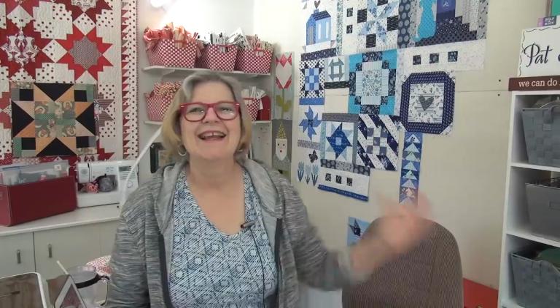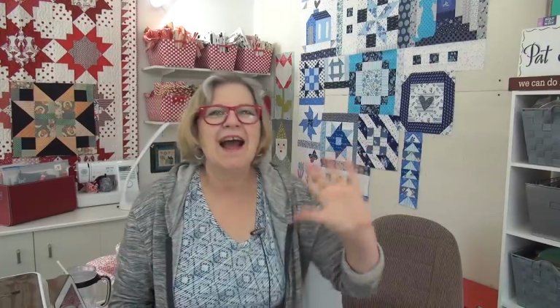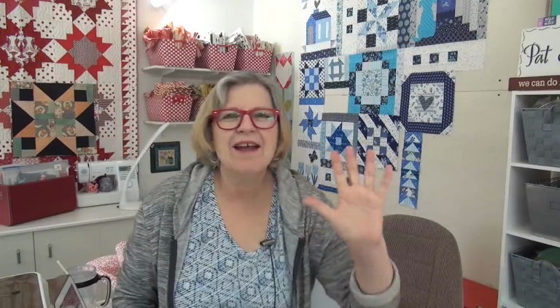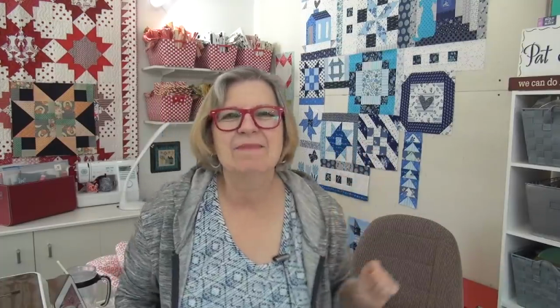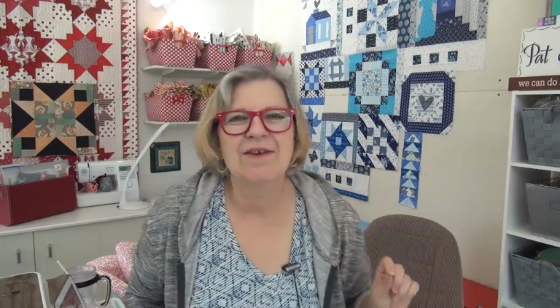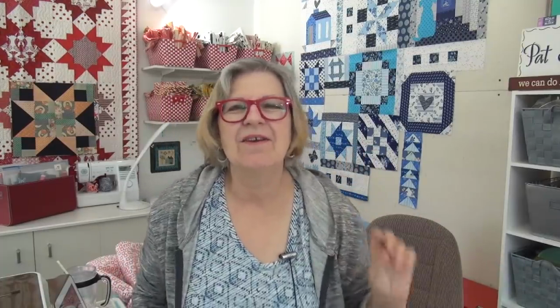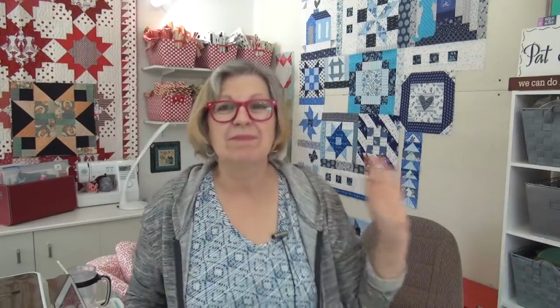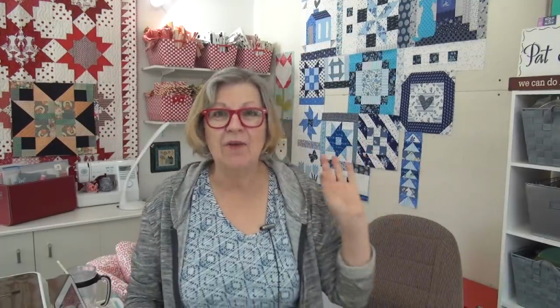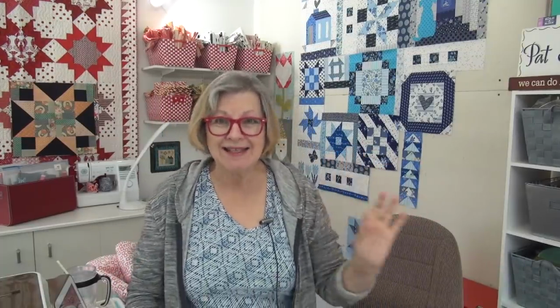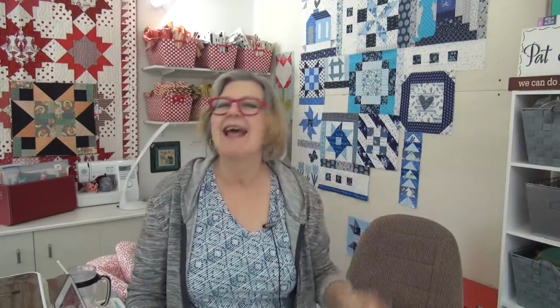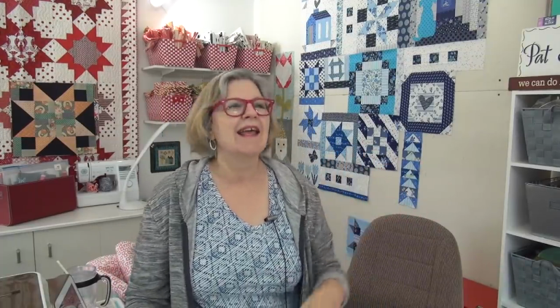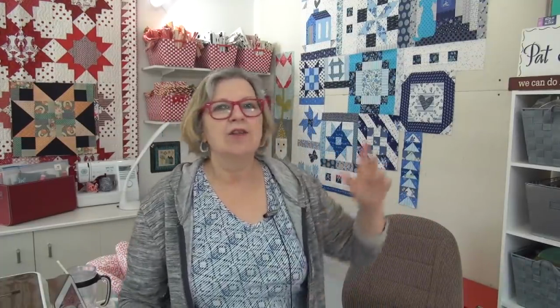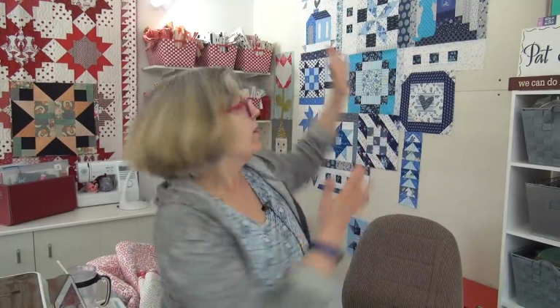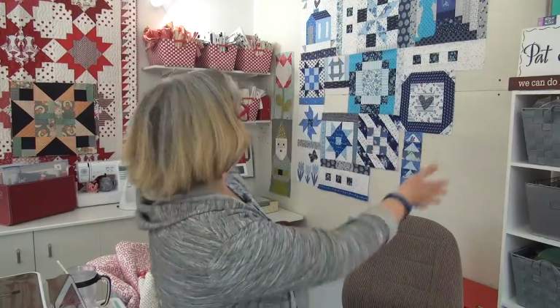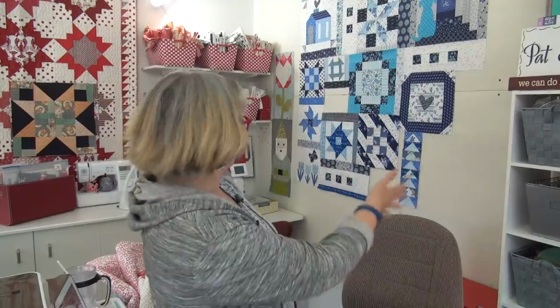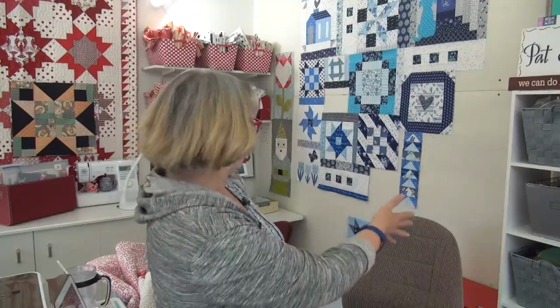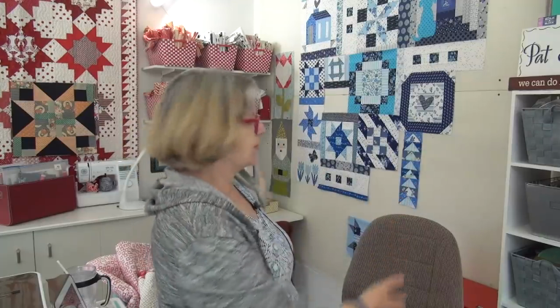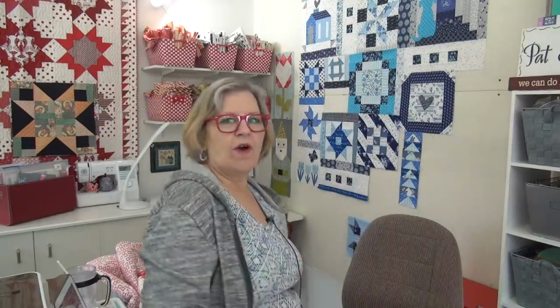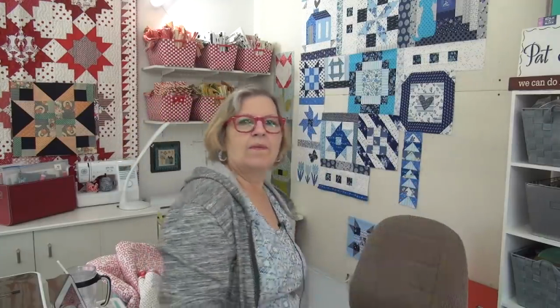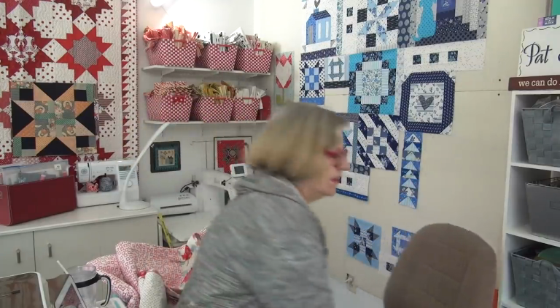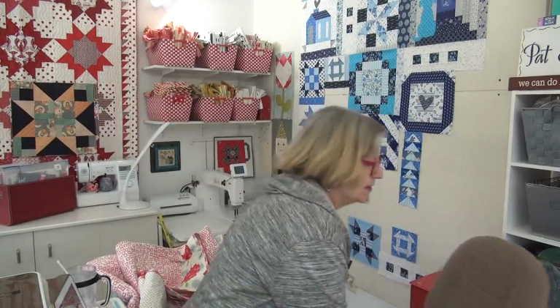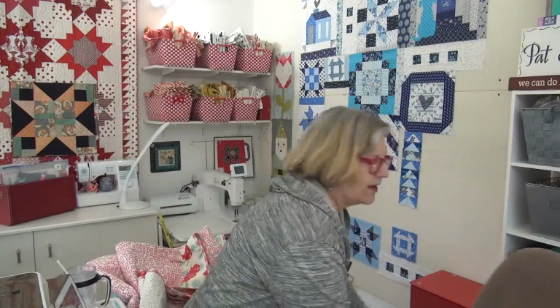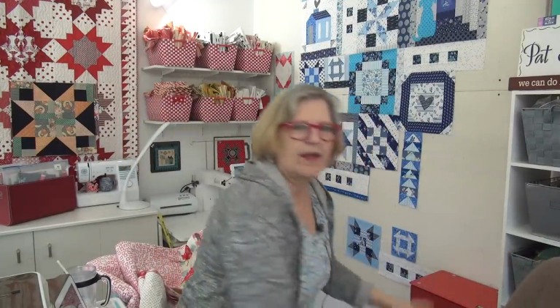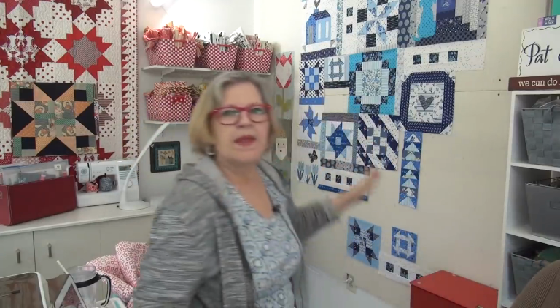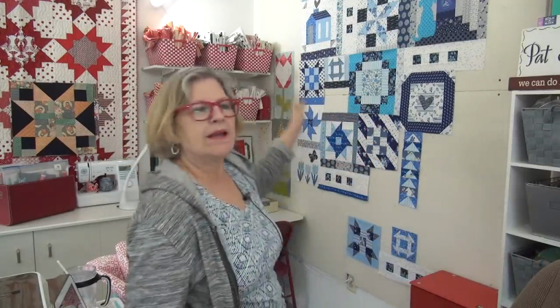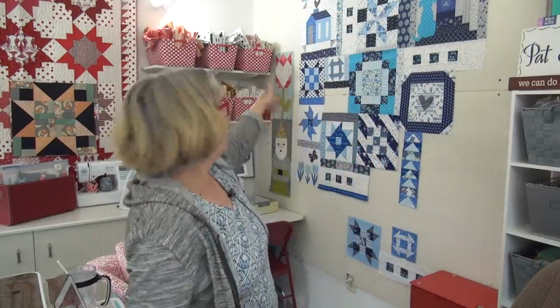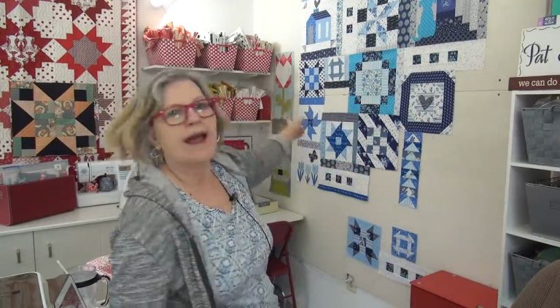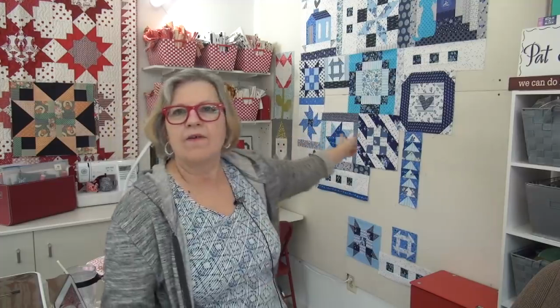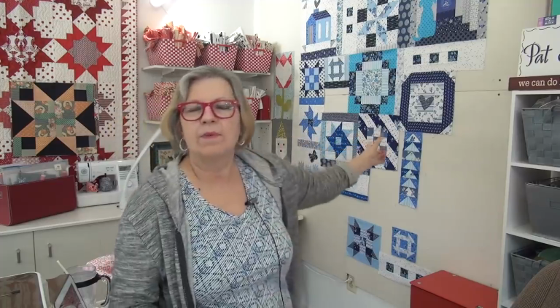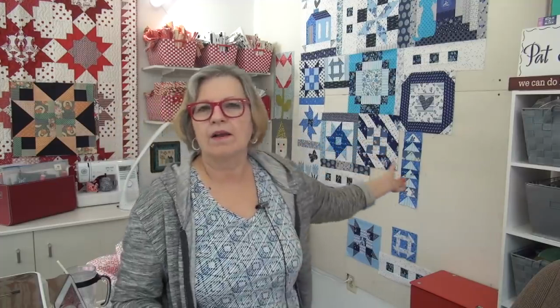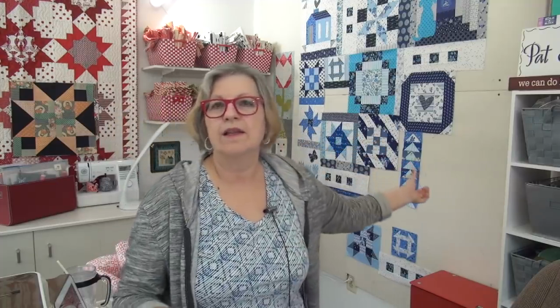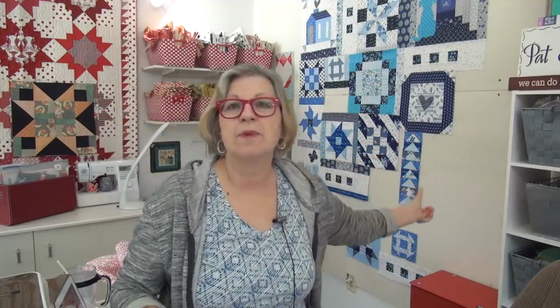Hi friend, it's Pat Sloan here. It is Block Wednesday. So here they are — here's all my blocks so far. Let's get this guy out of the way. And I have the next block.